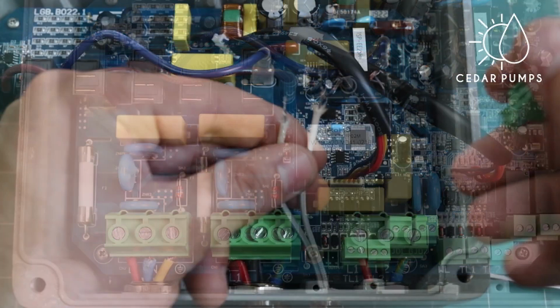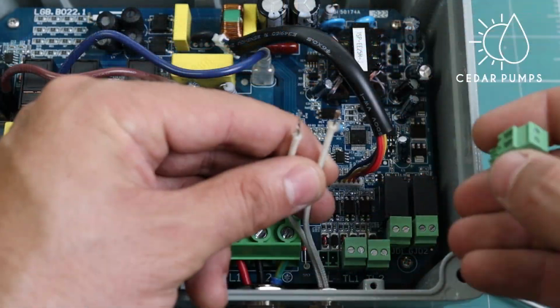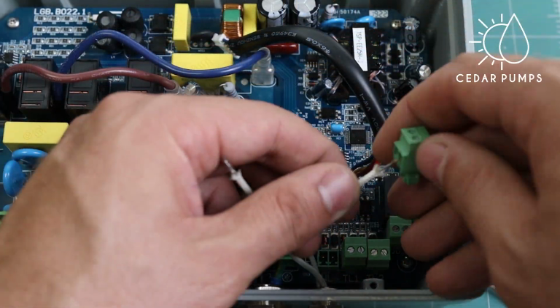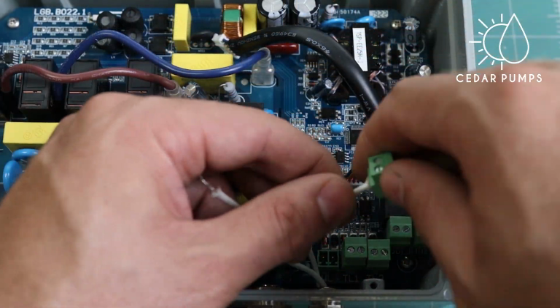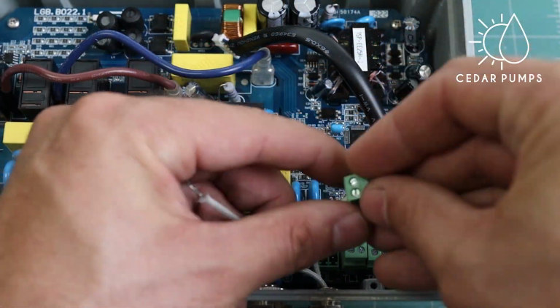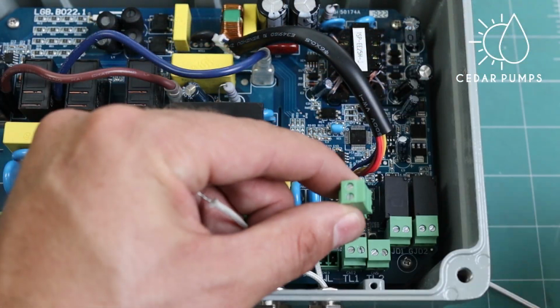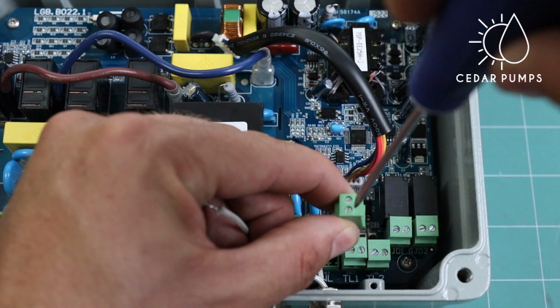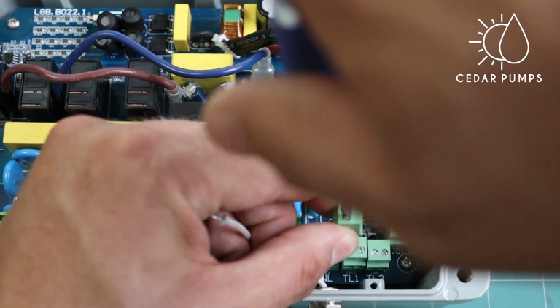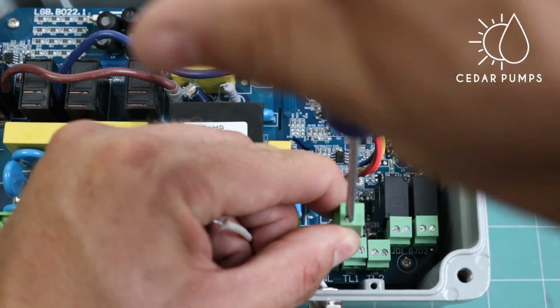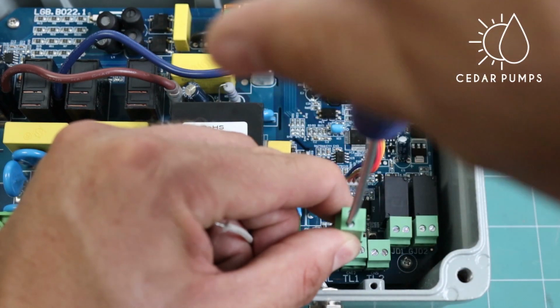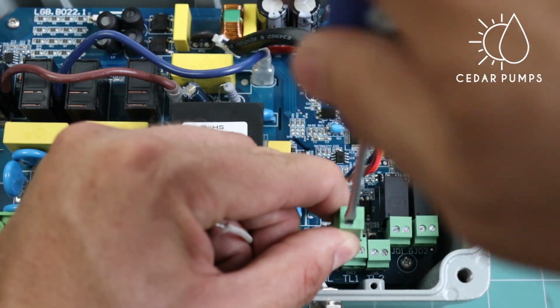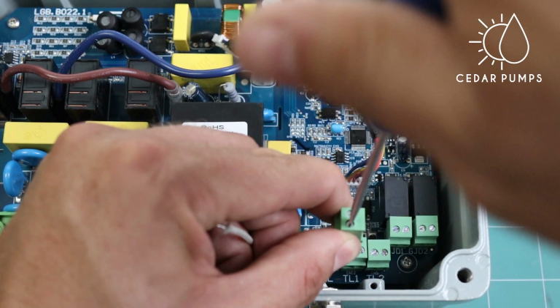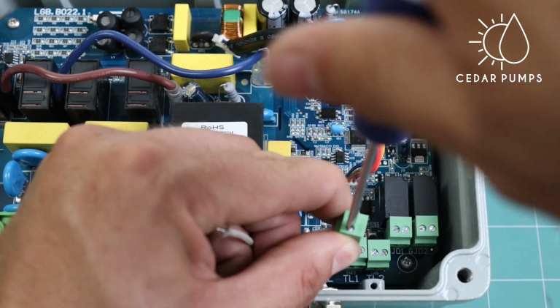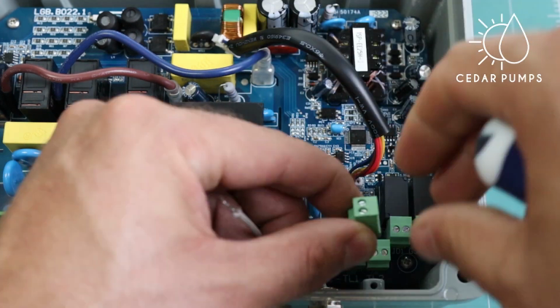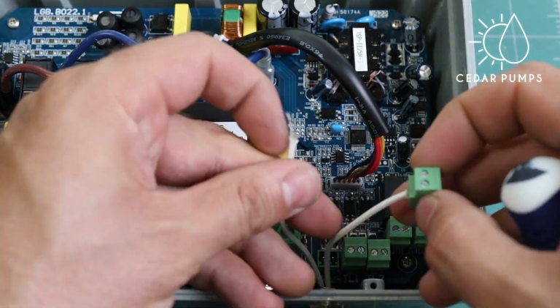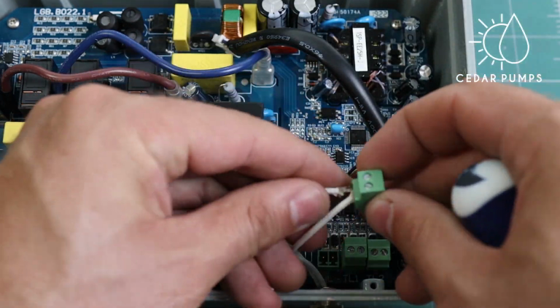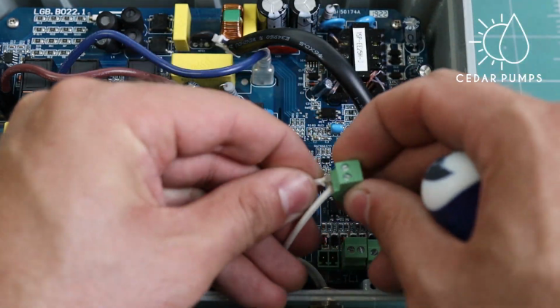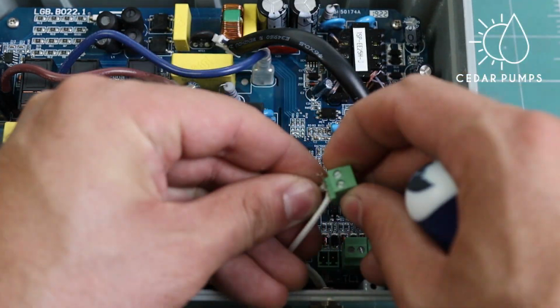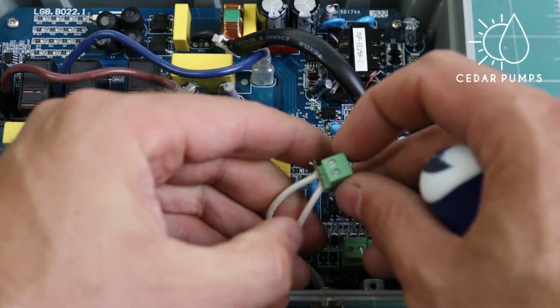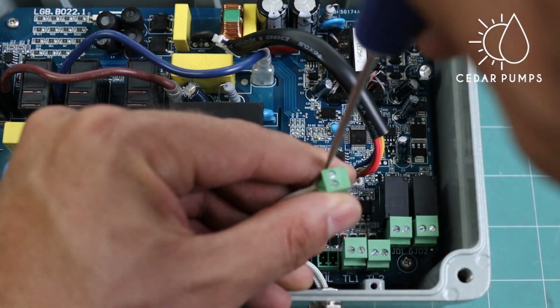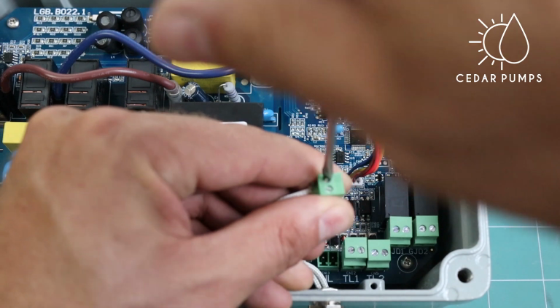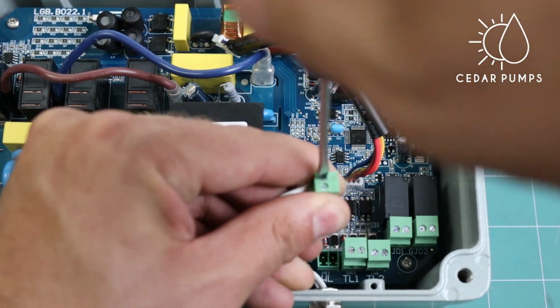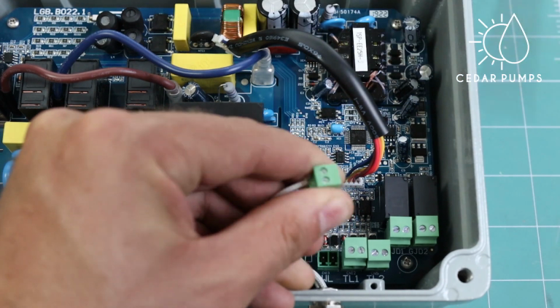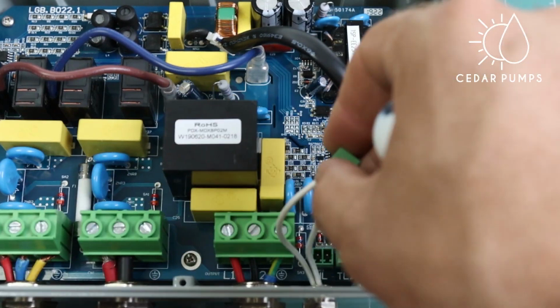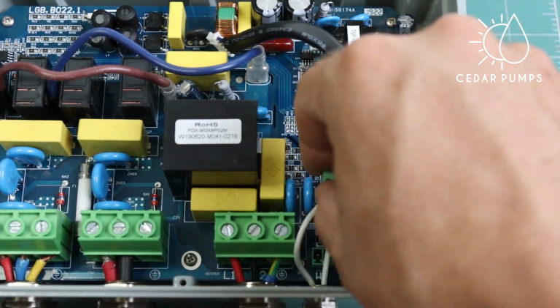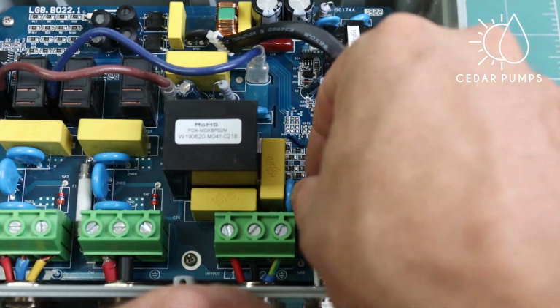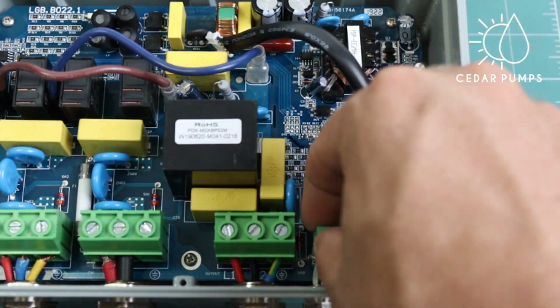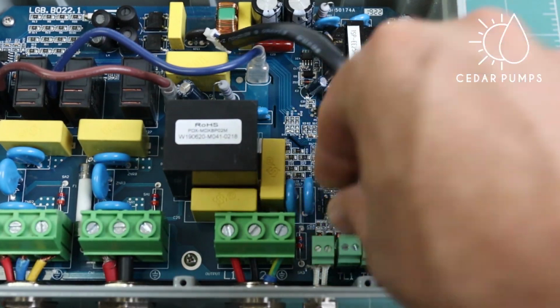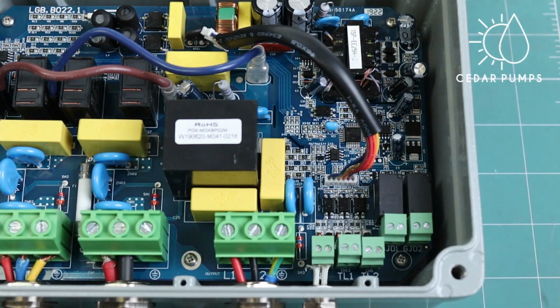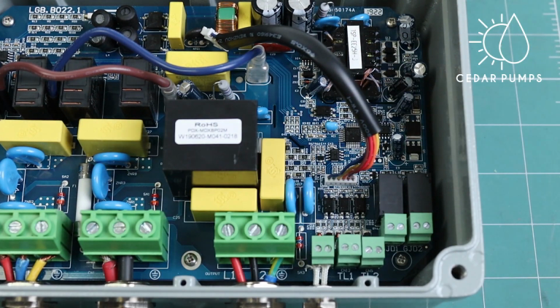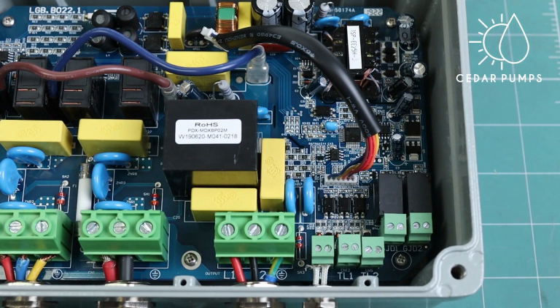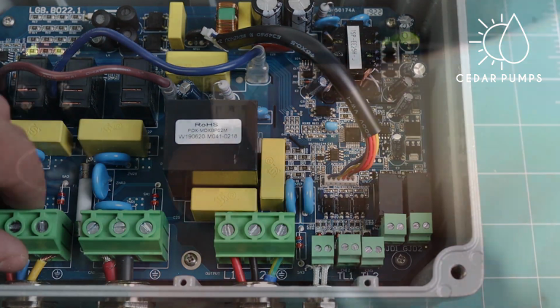Lastly, if you are using a tank float switch, connect that to the WL terminal. Reconnect your display and close the box. You have now successfully wired a multi-flow intelligent controller.